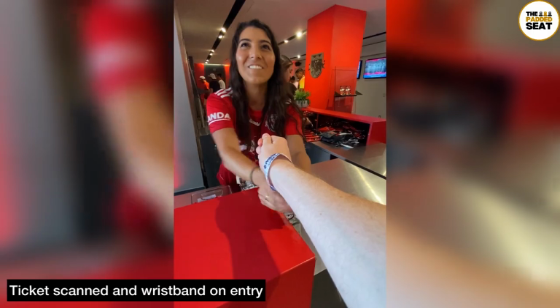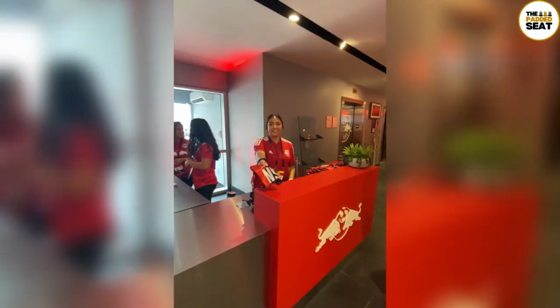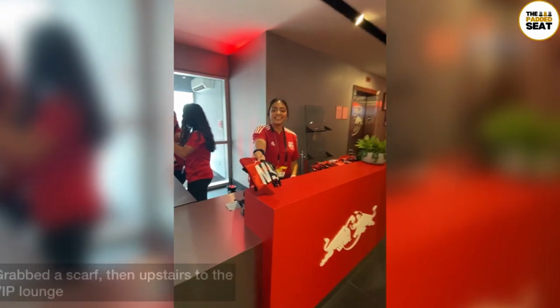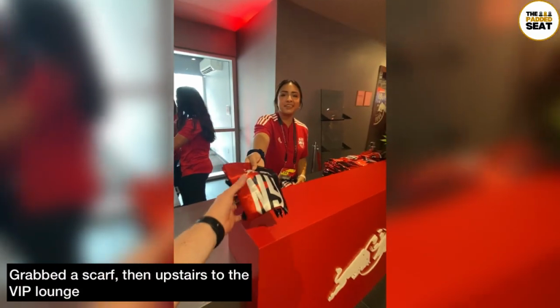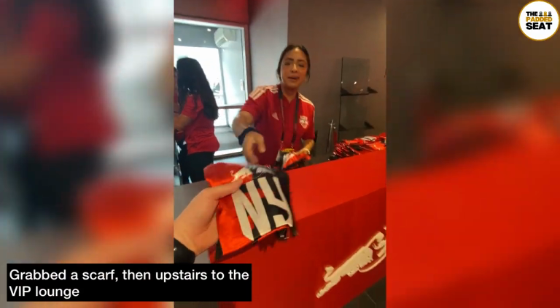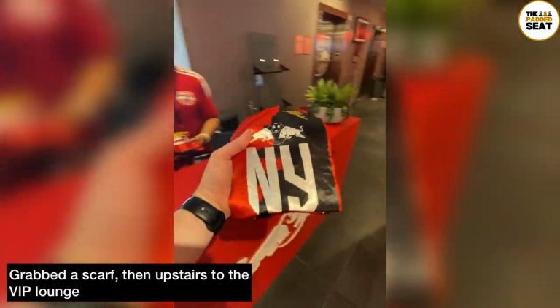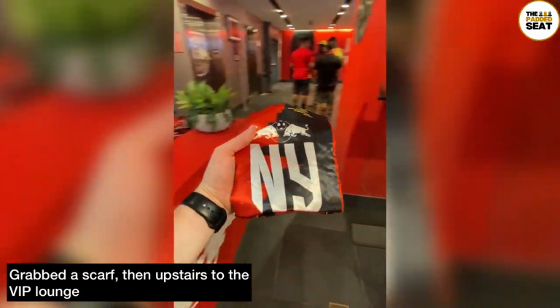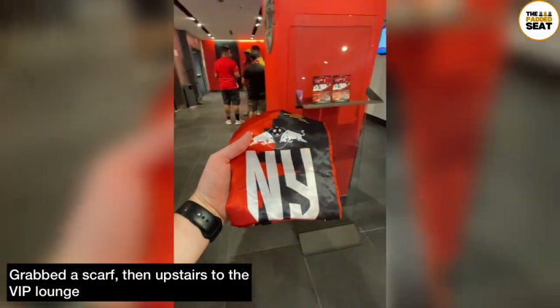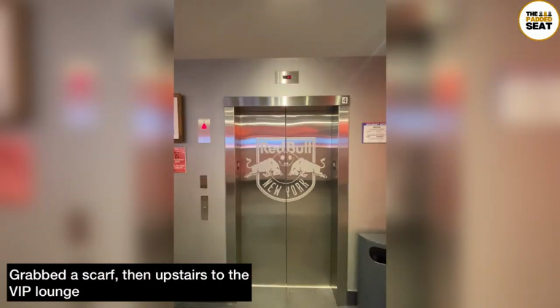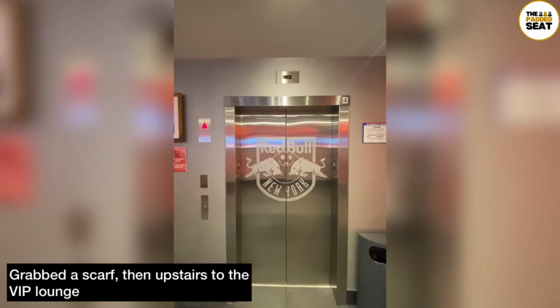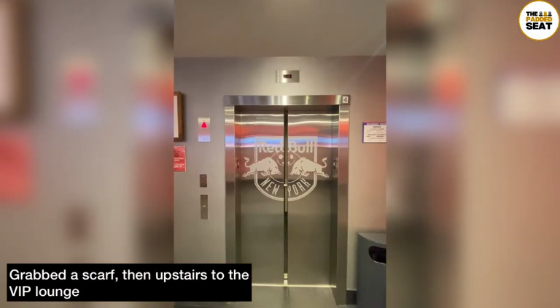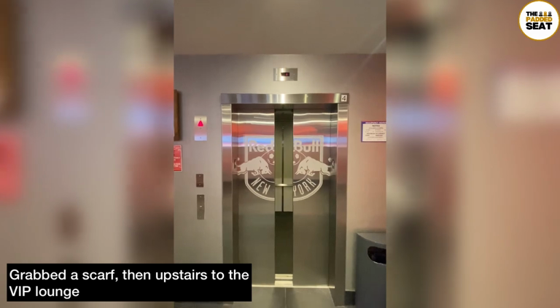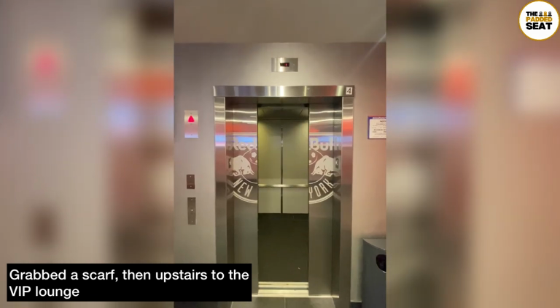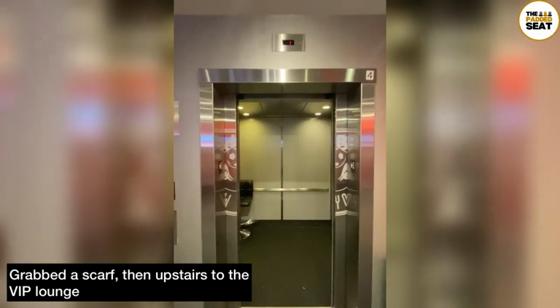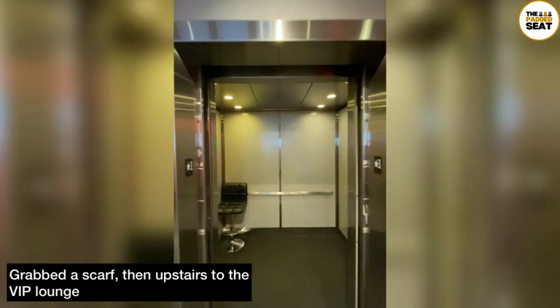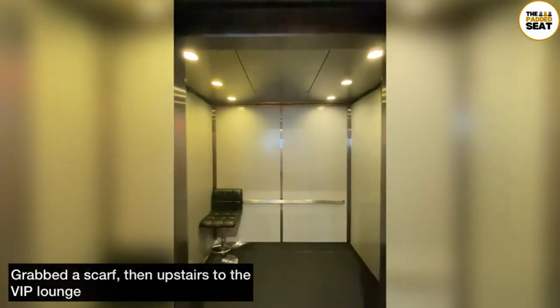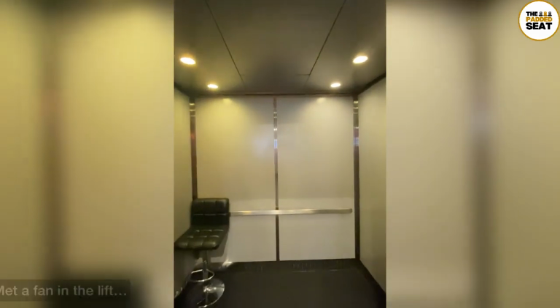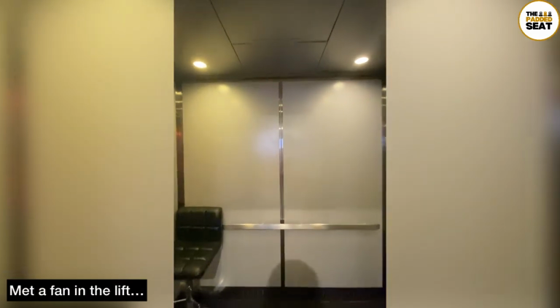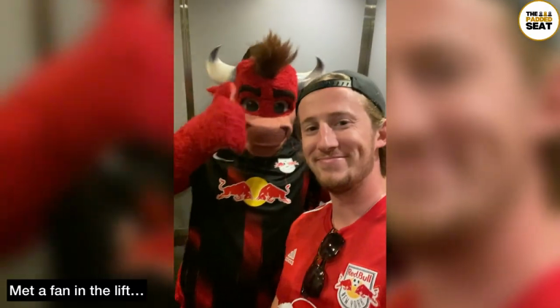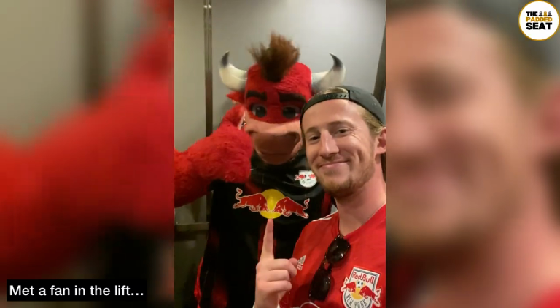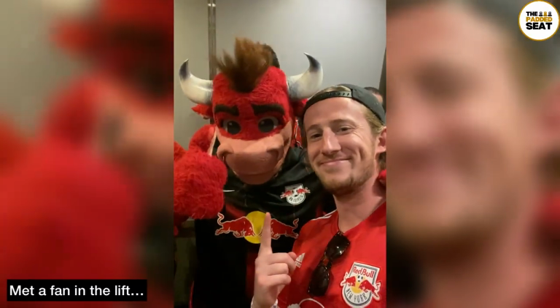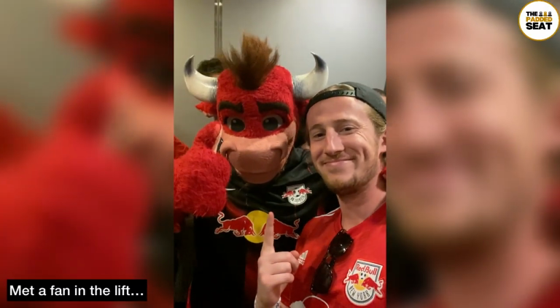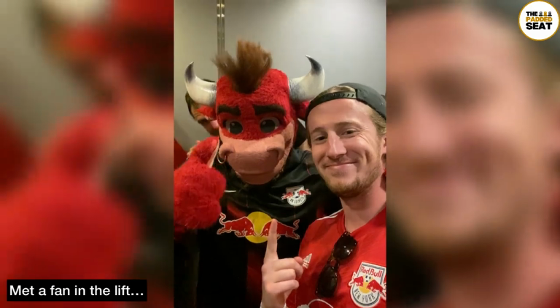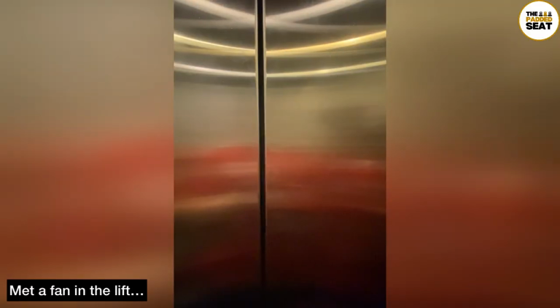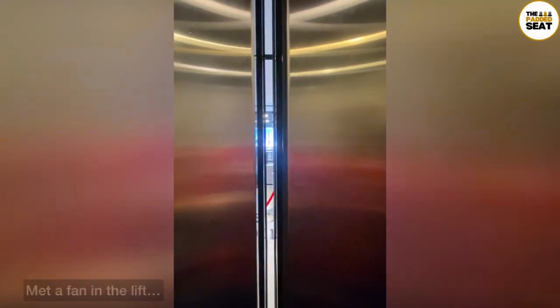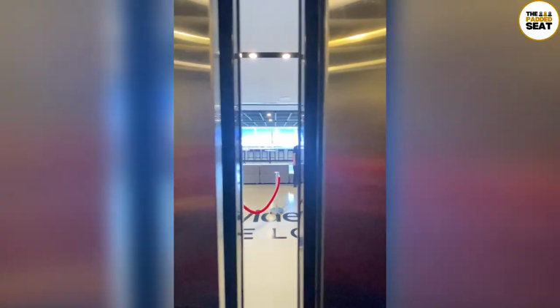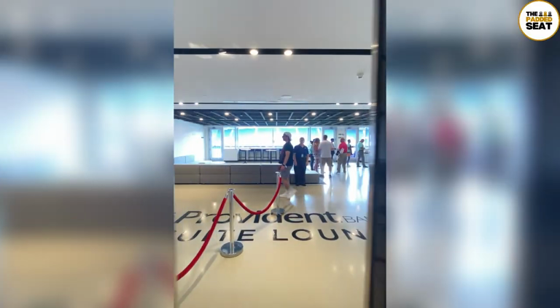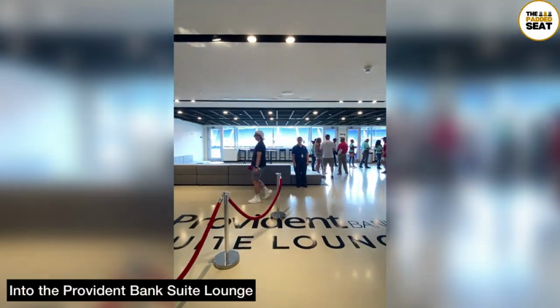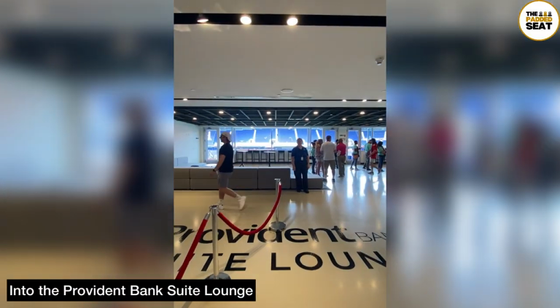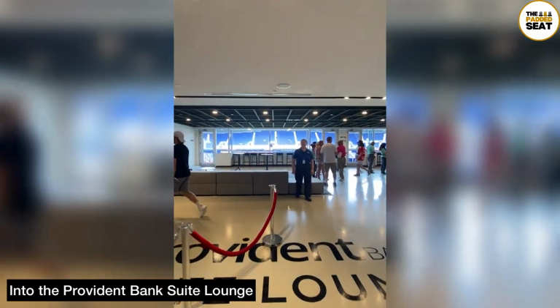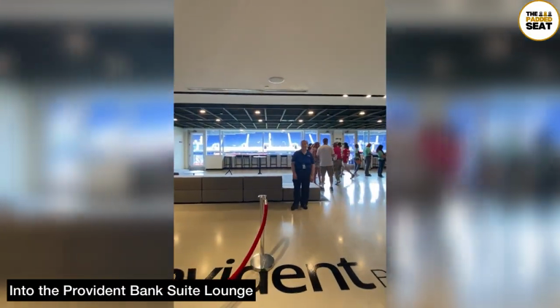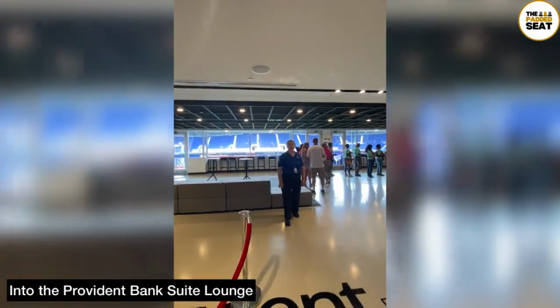Then you make your way over to the reception where you receive a wristband on entry. Another nice touch was that you get a New York Red Bulls scarf. There is lift and stairs access upstairs and into the VIP lounges, and out of the lift — or should I say elevator — and into the Provident Bank Suite Lounge.